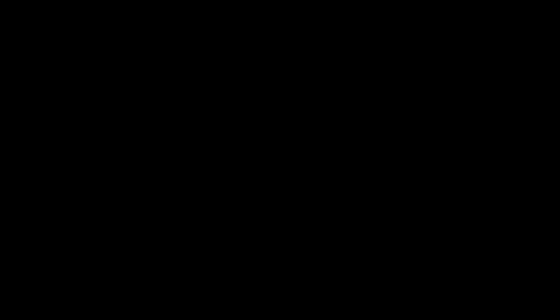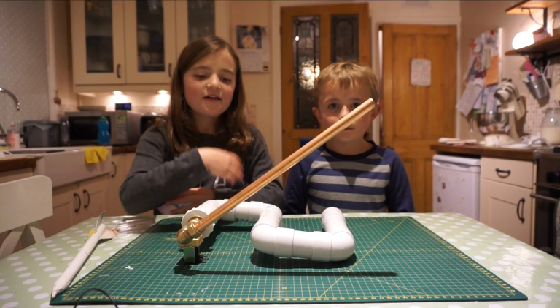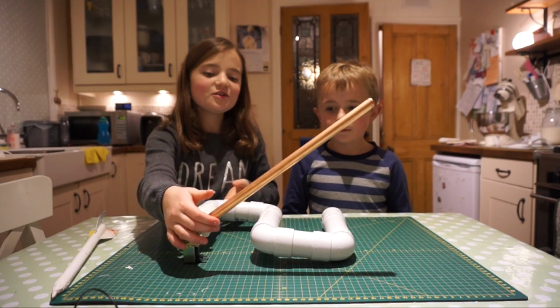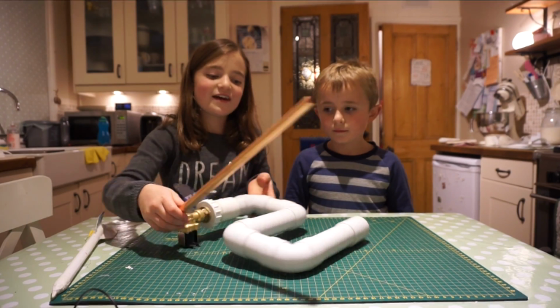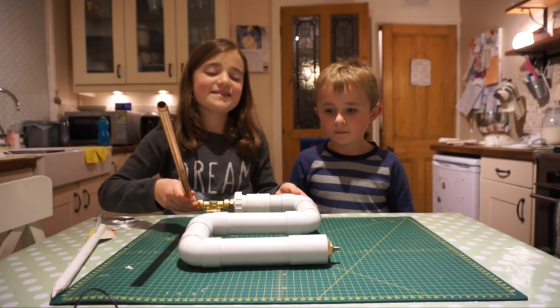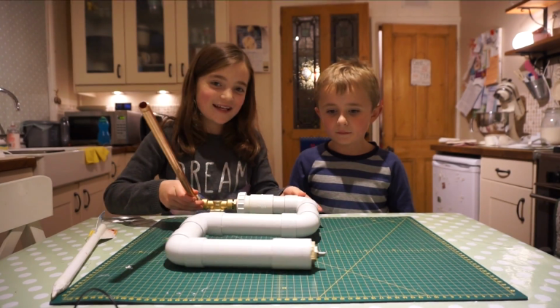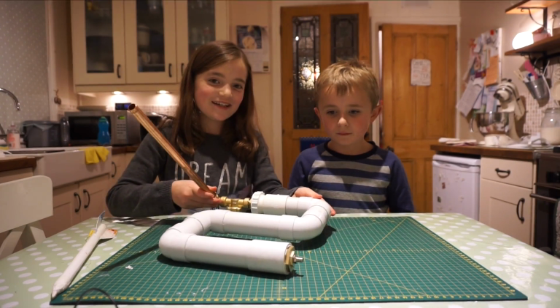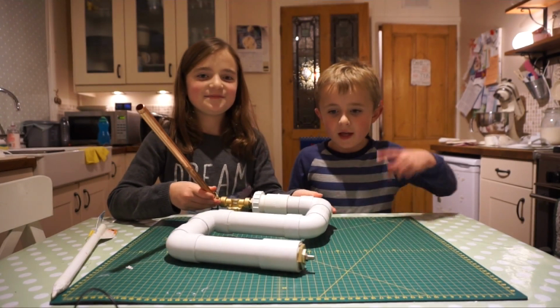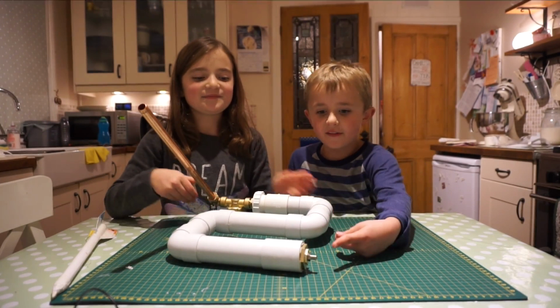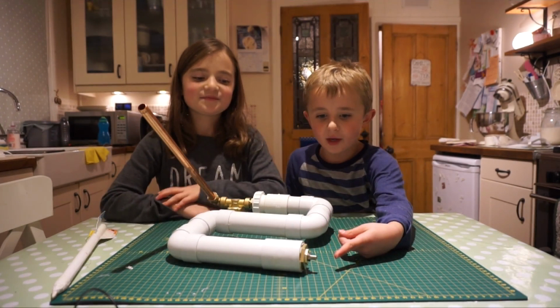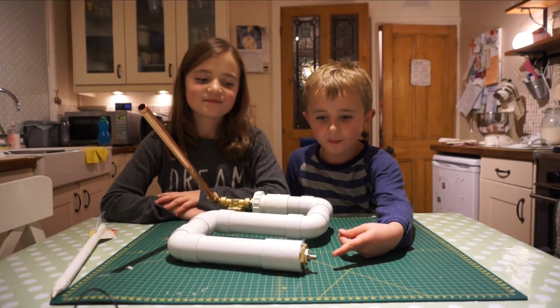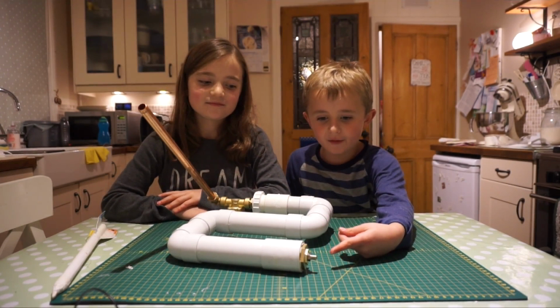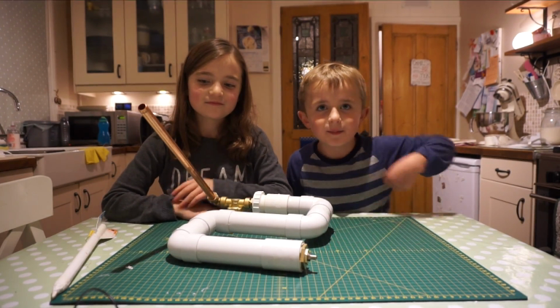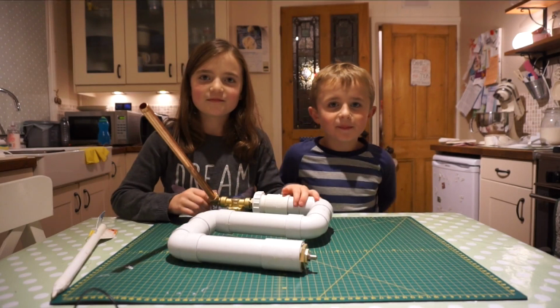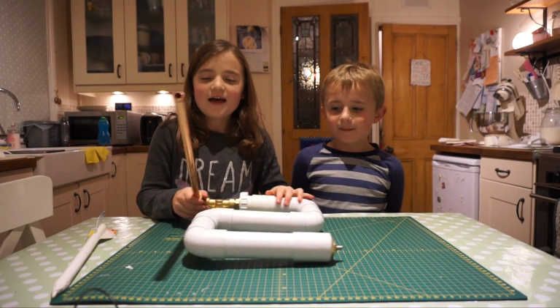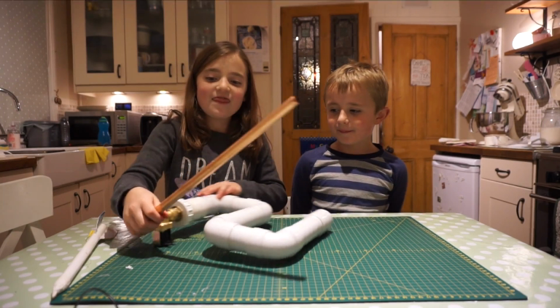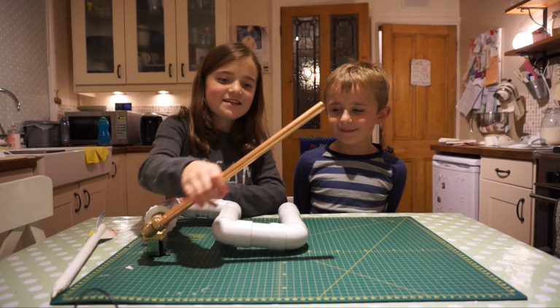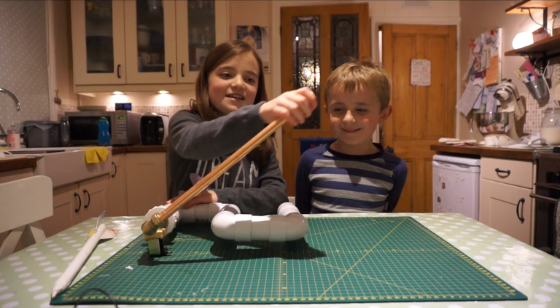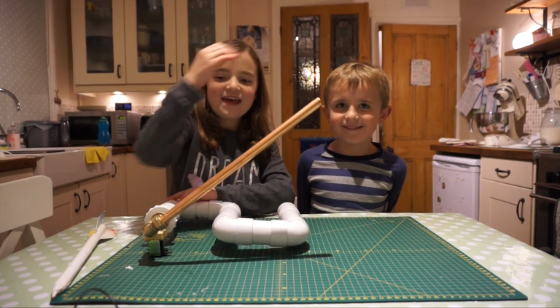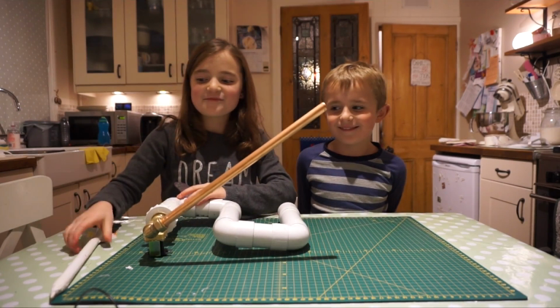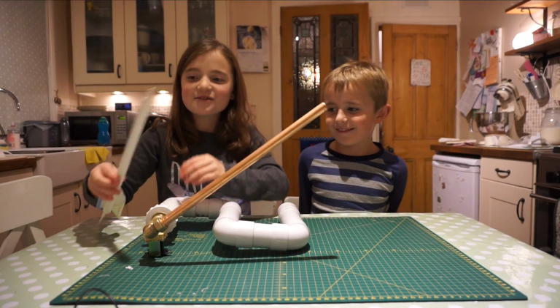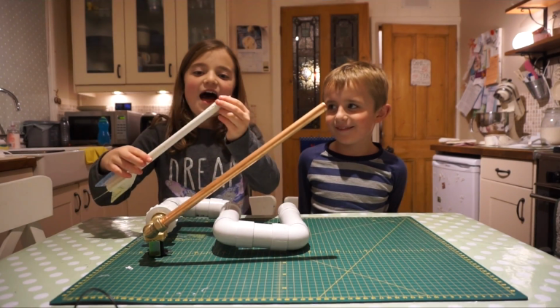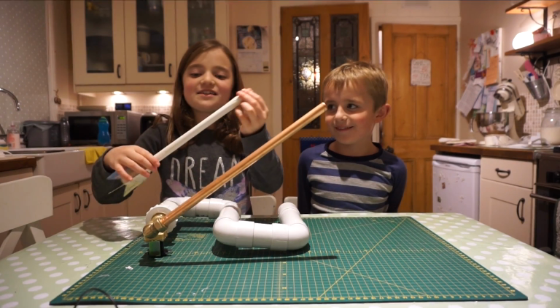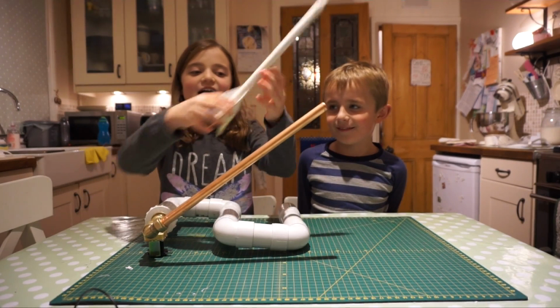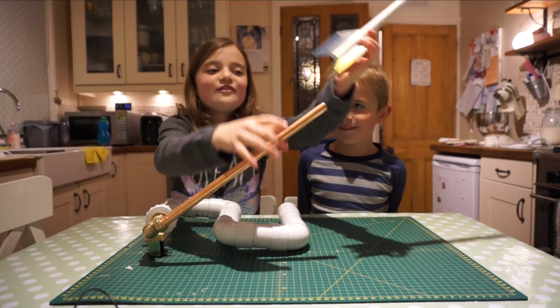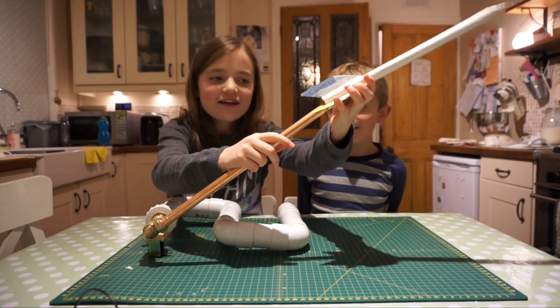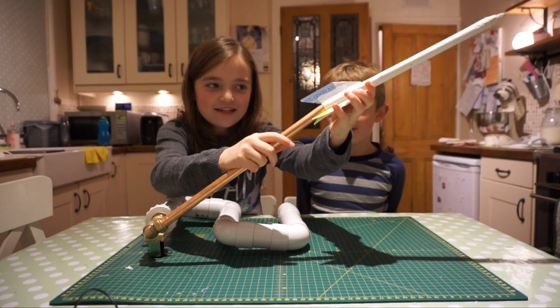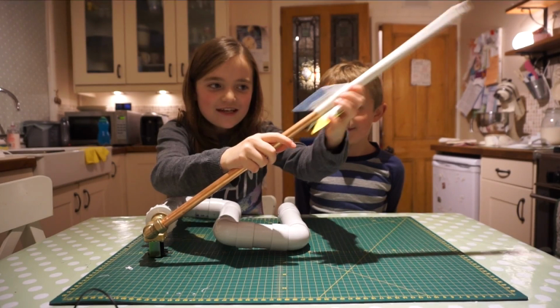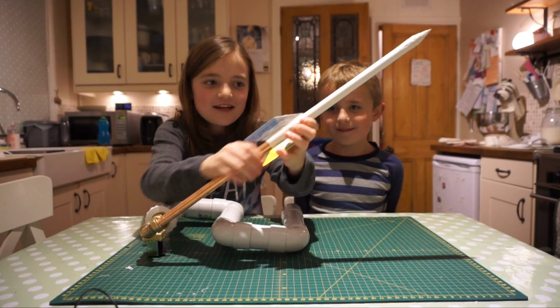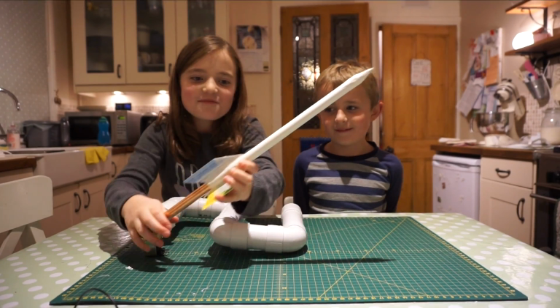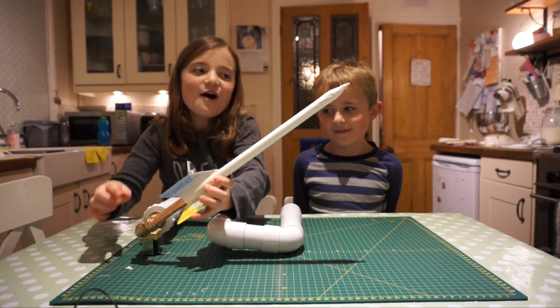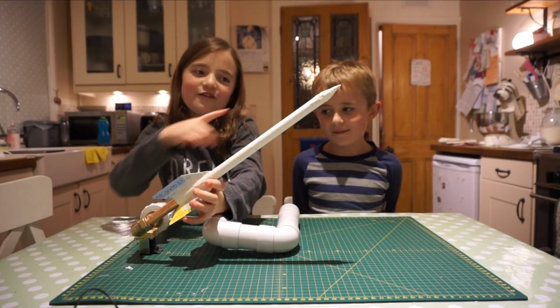The launcher is nearly done. This is where the air comes out and the rocket comes off.